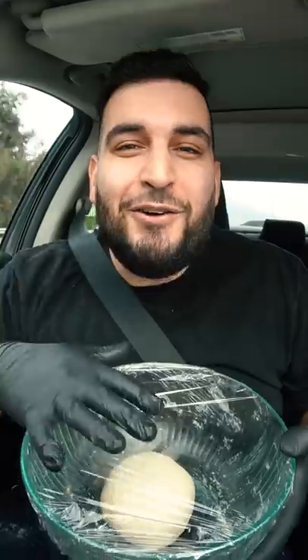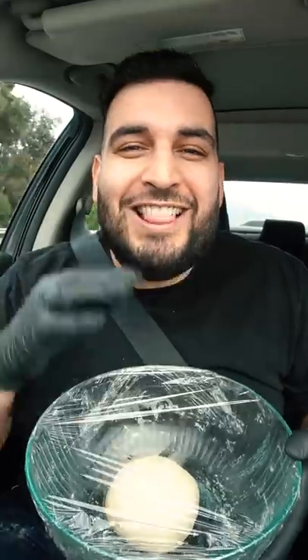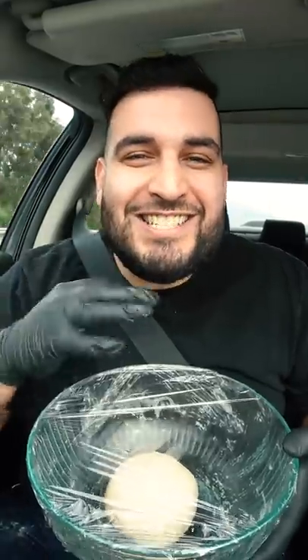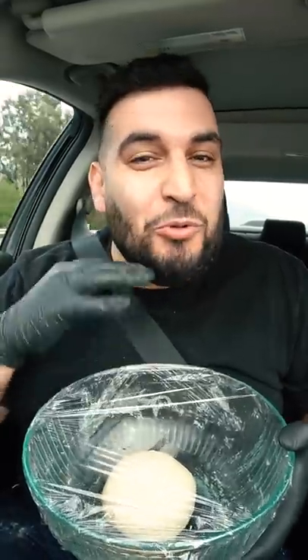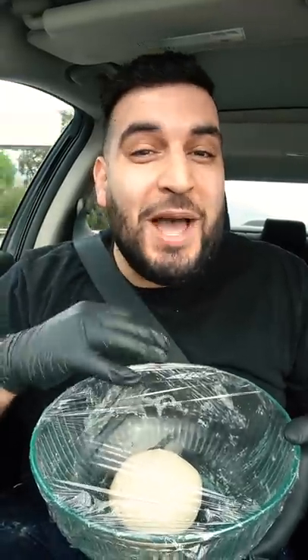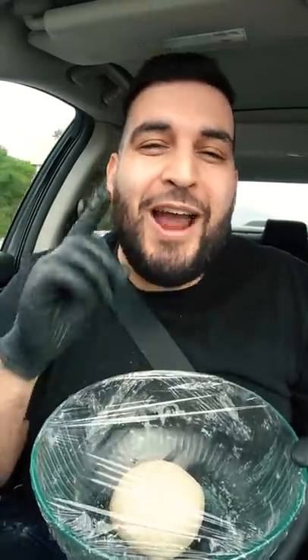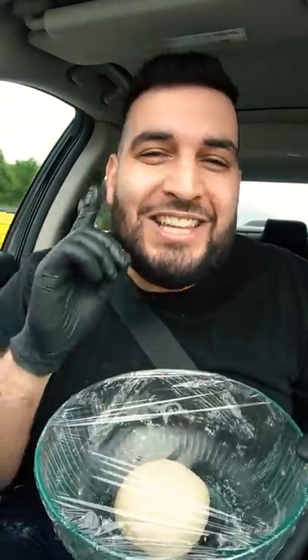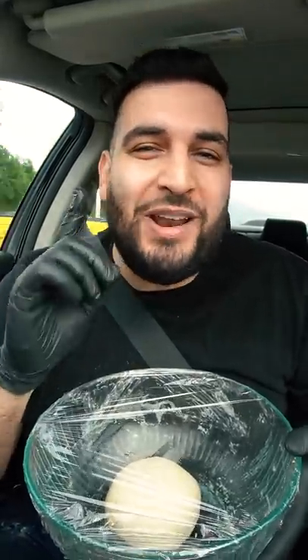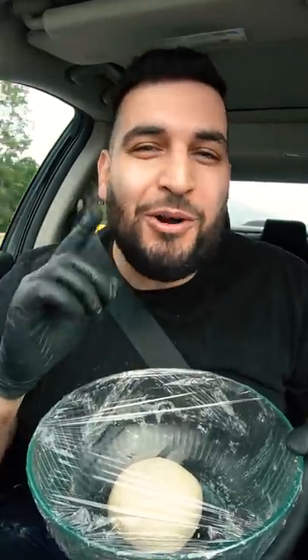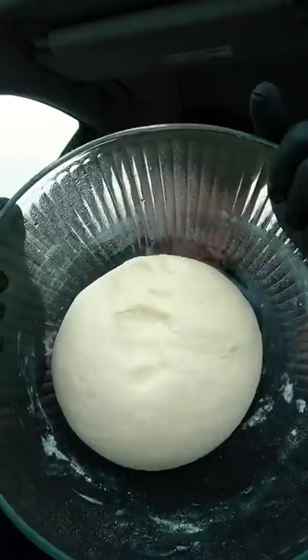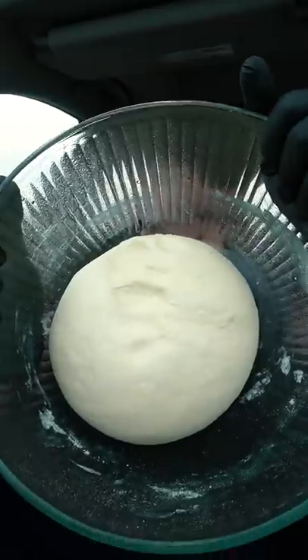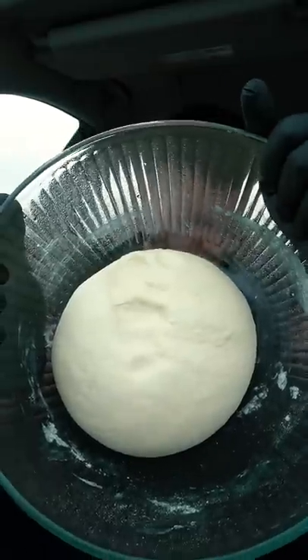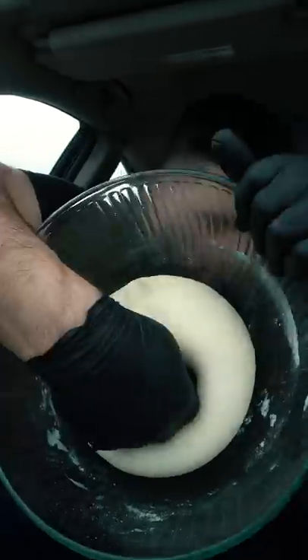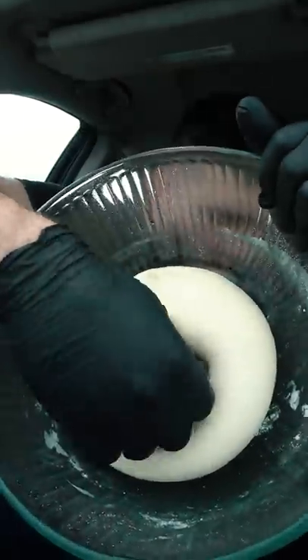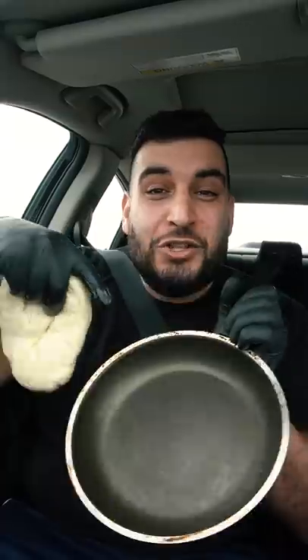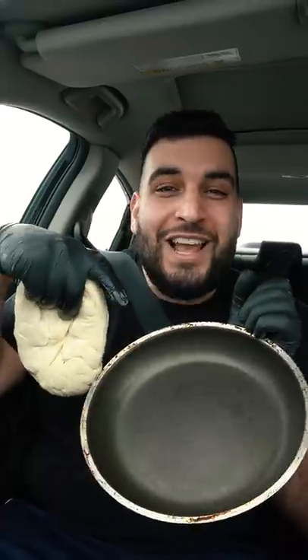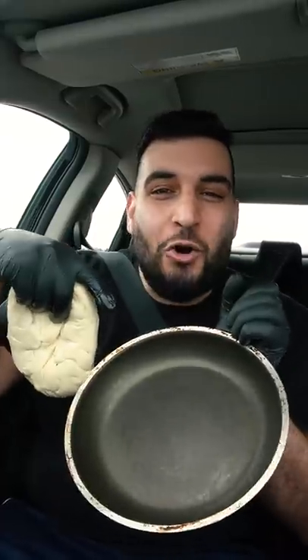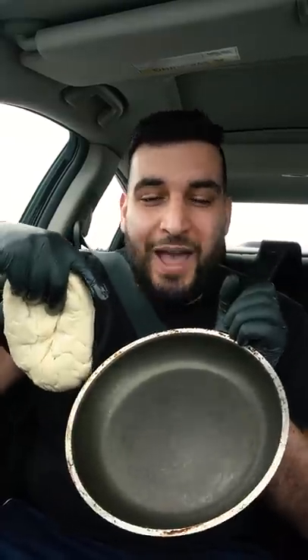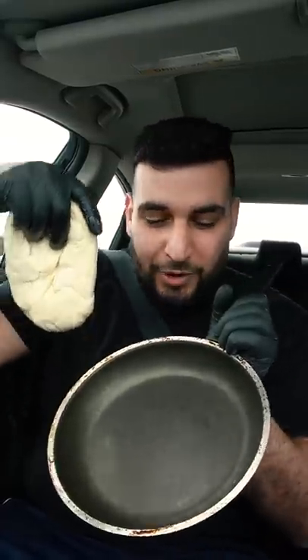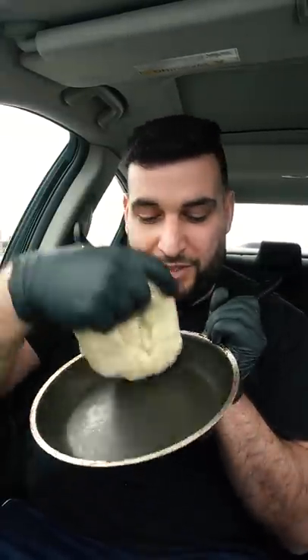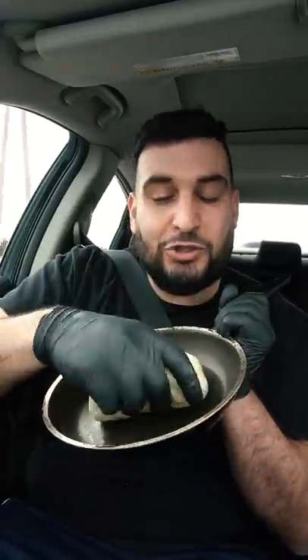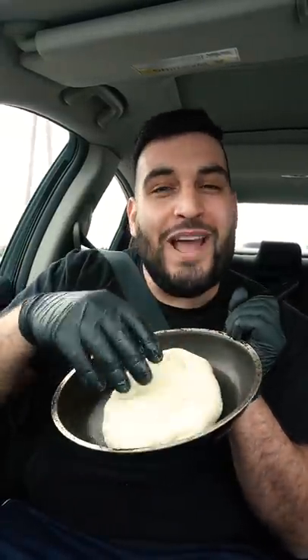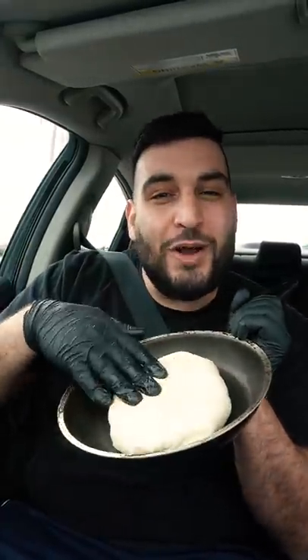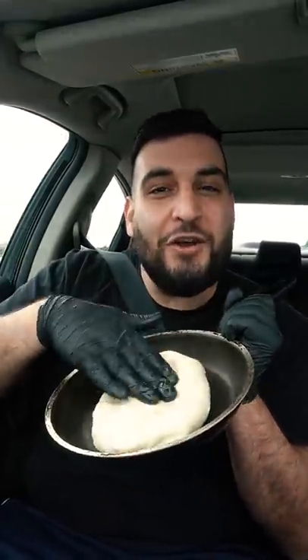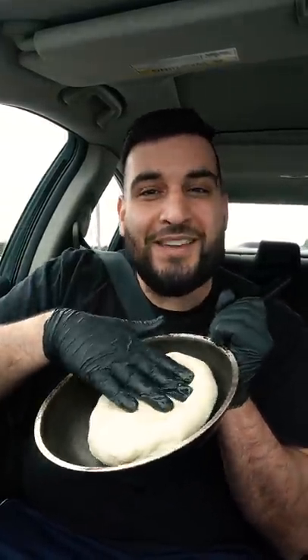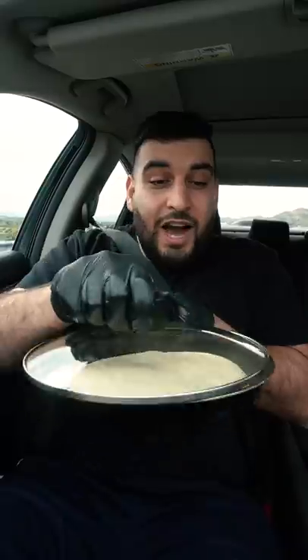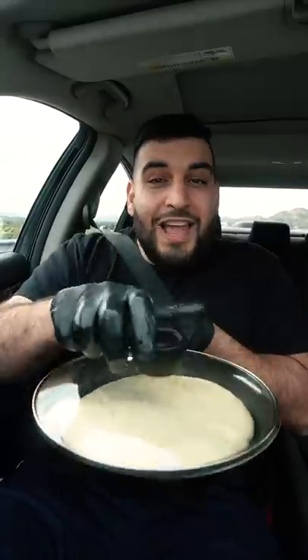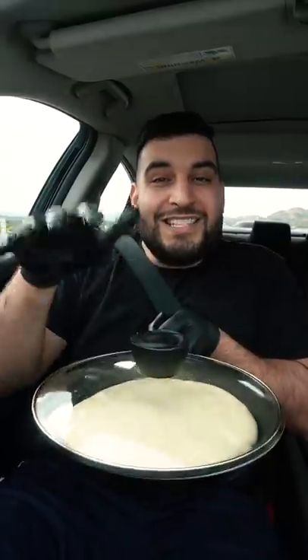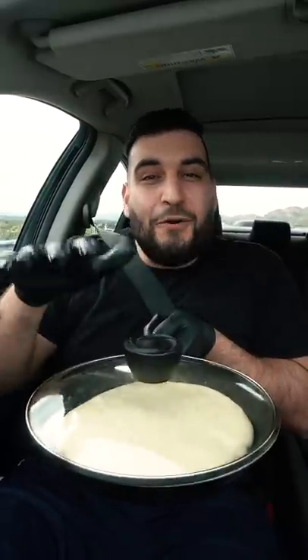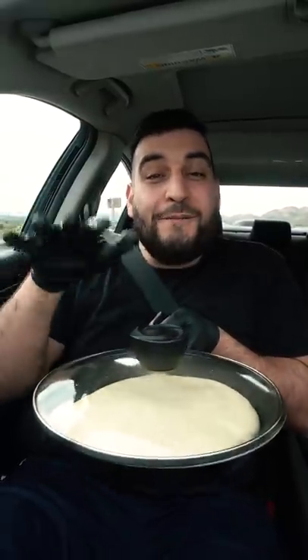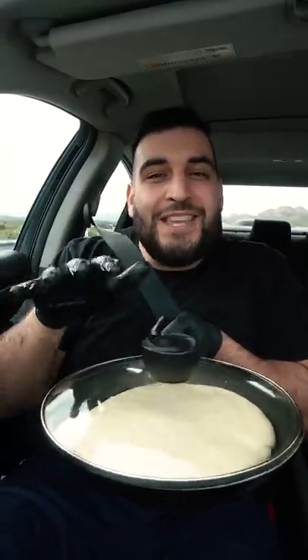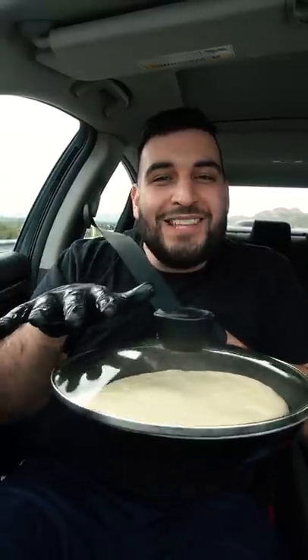Cover and let it sit at room temp for at least one hour. Into a lightly oiled pan, we're going to place our dough and stretch it out a bit. Cover and let it sit for about 15 minutes.